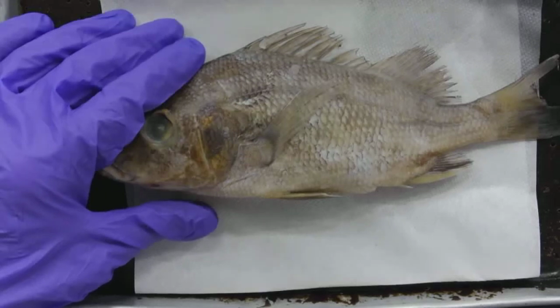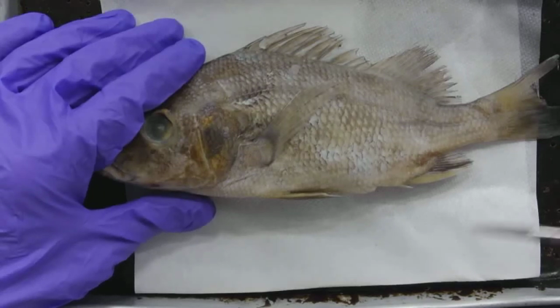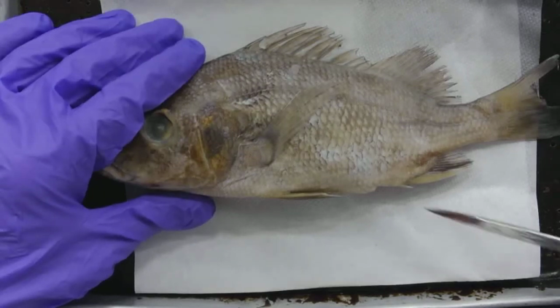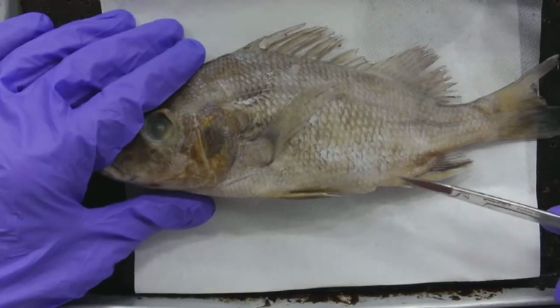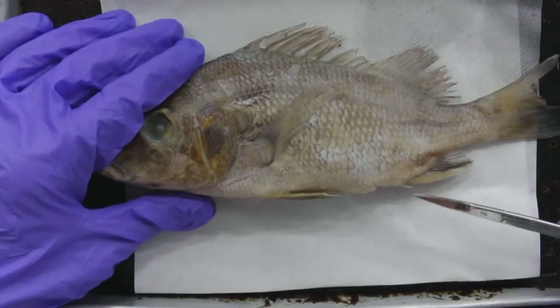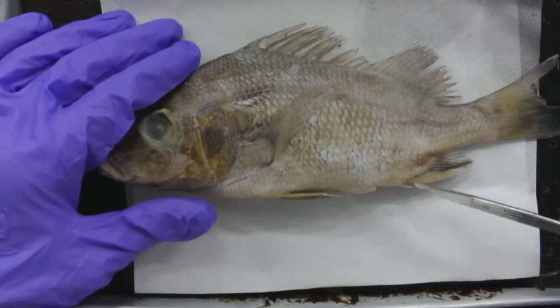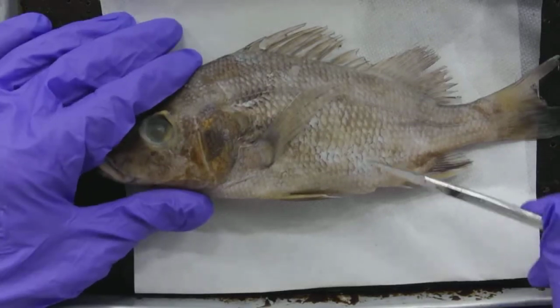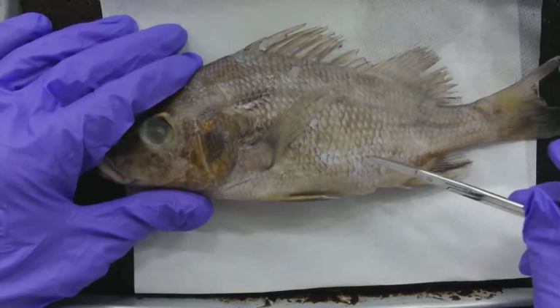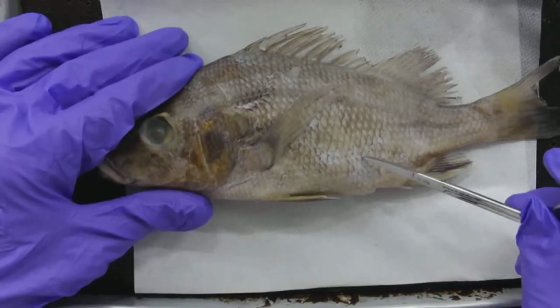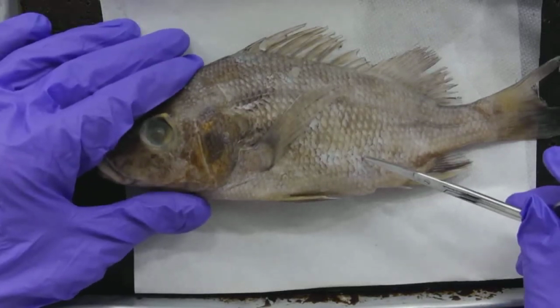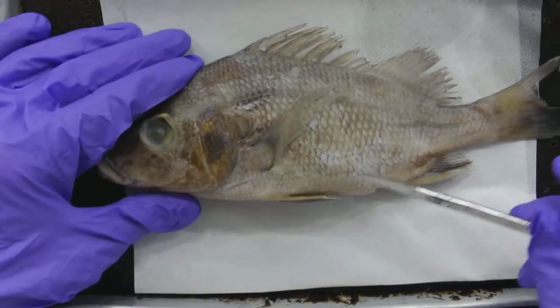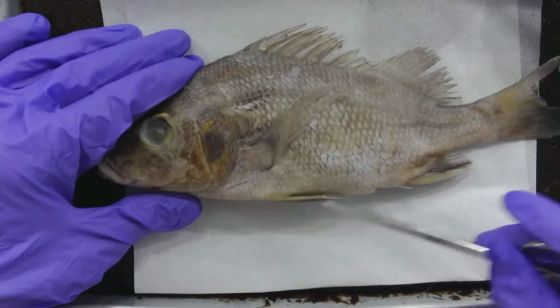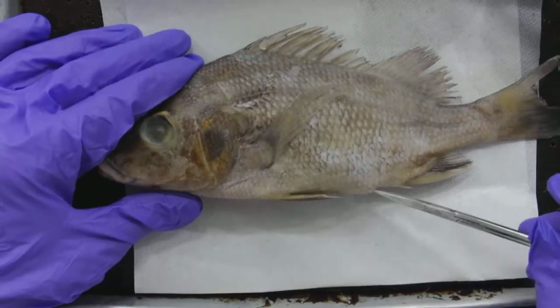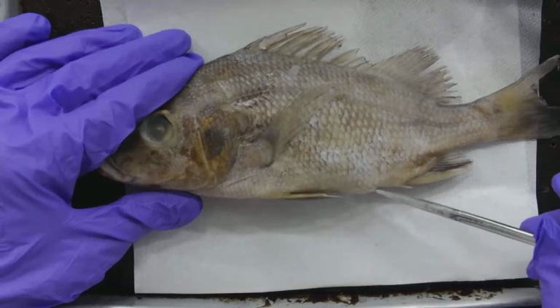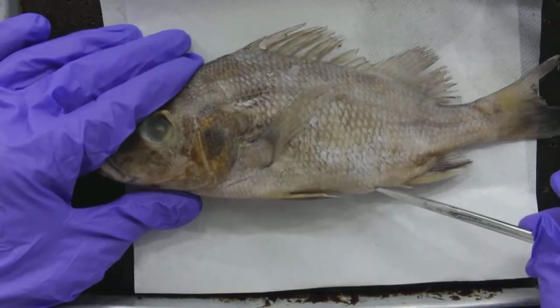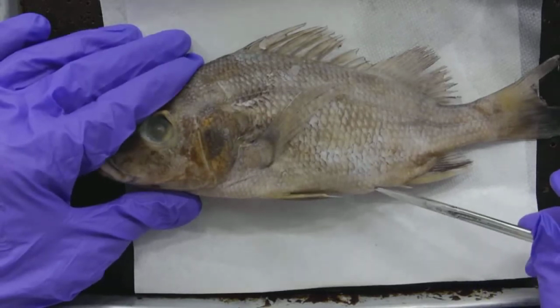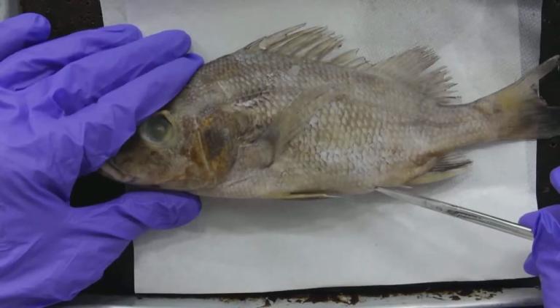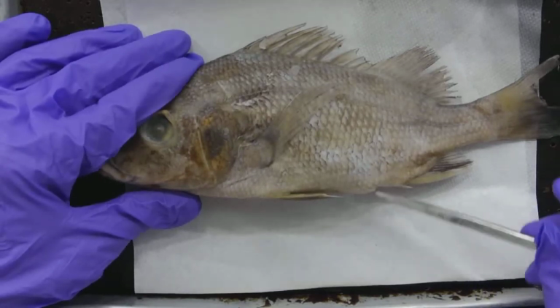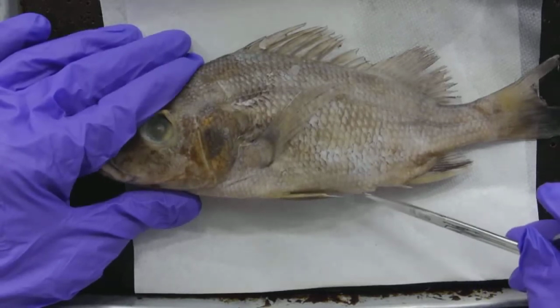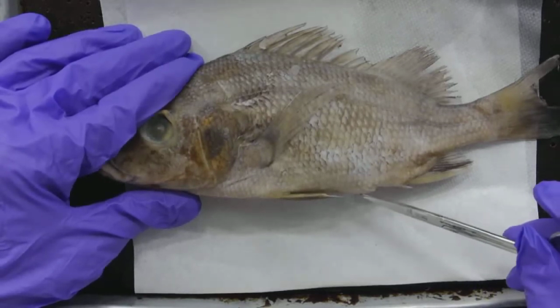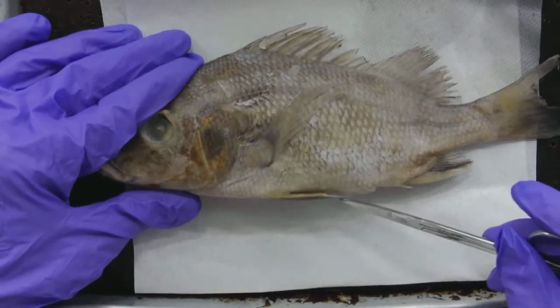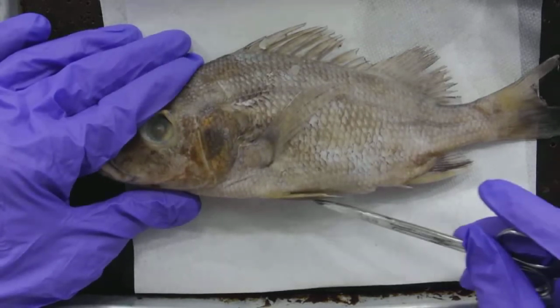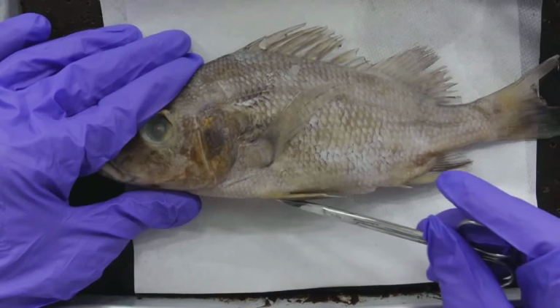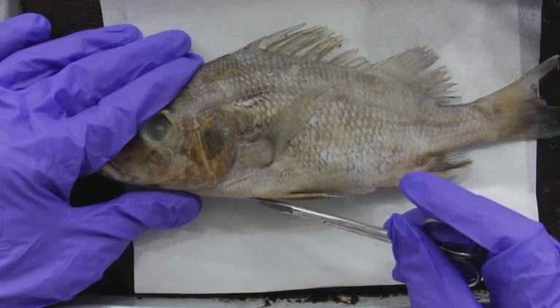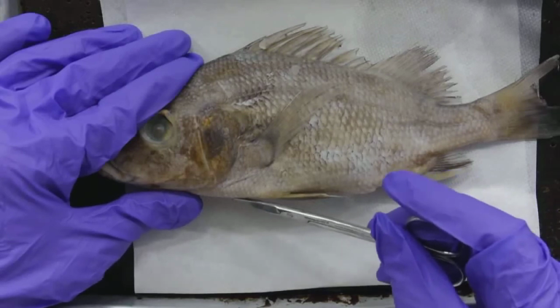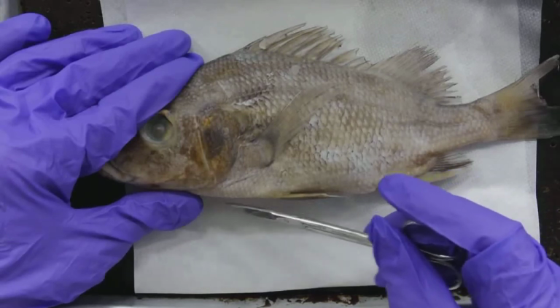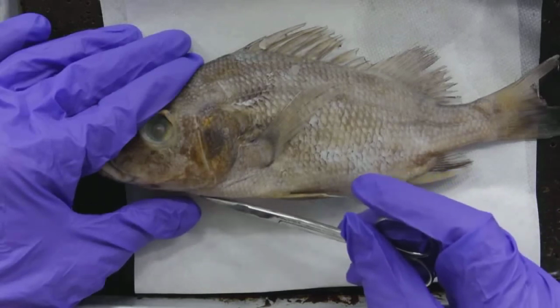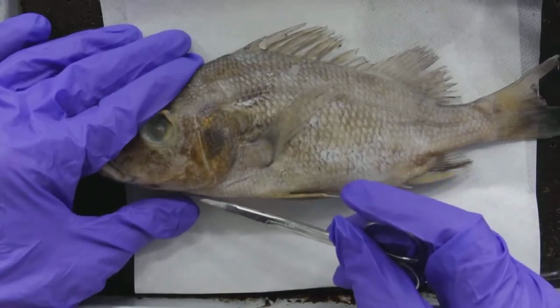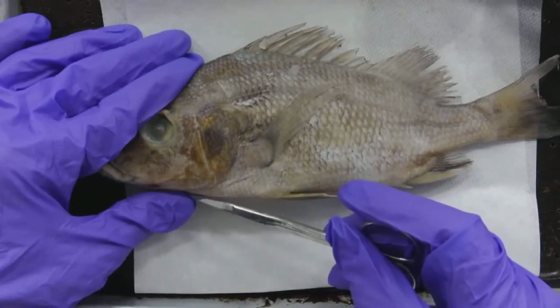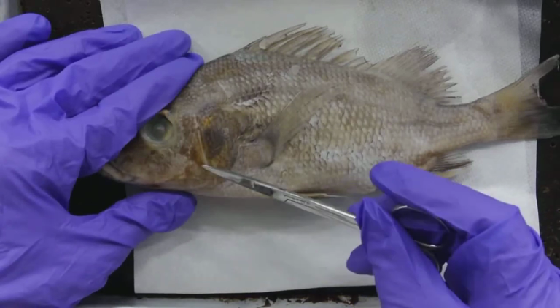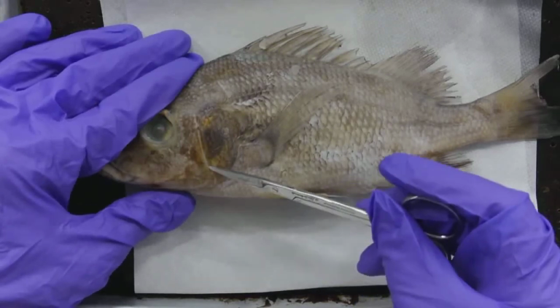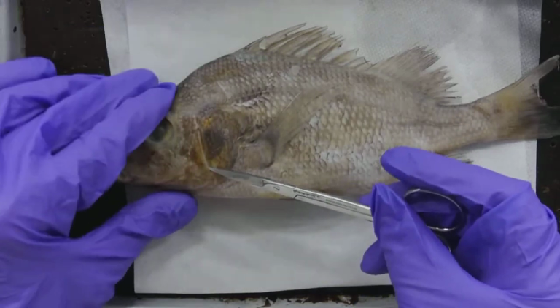The internal anatomy of a perch. To do the internal anatomy we need to dissect open this fish, and to do so I'm going to start at the anus and cut along the ventral portion to right about underneath the operculum.